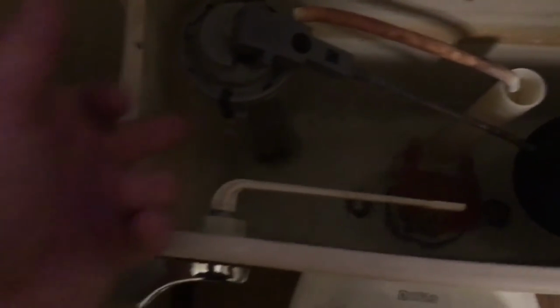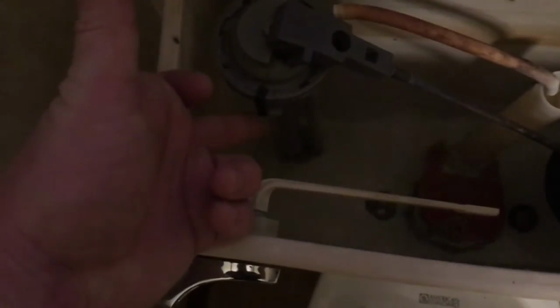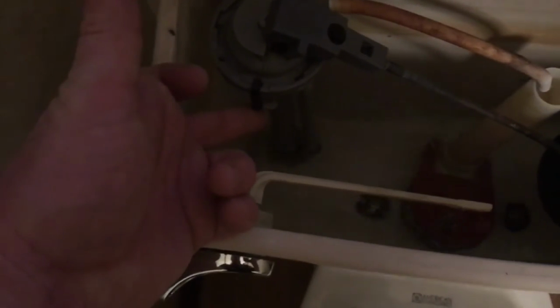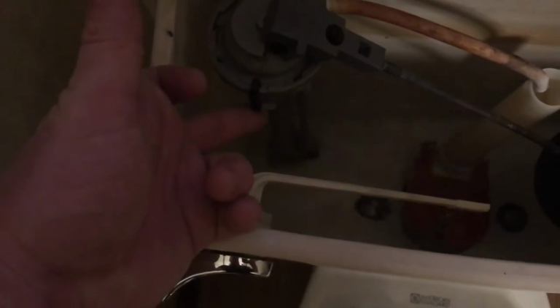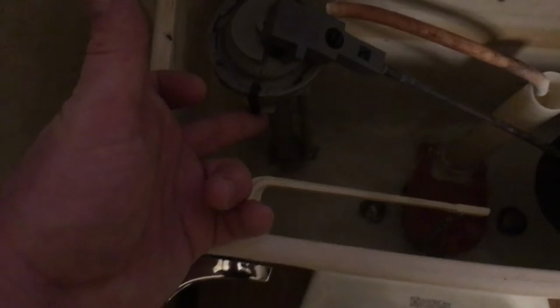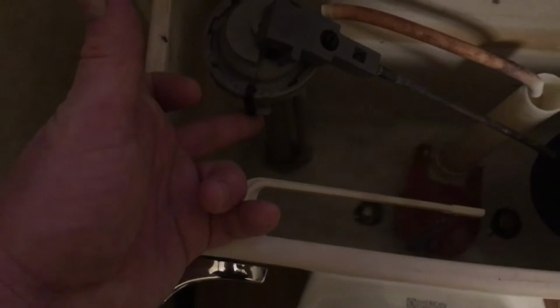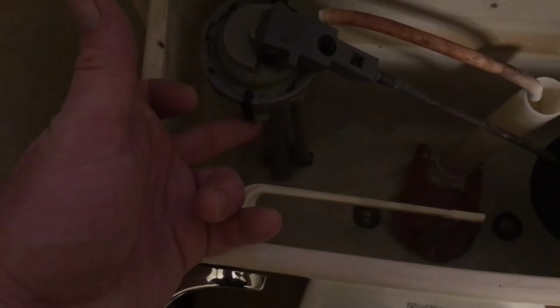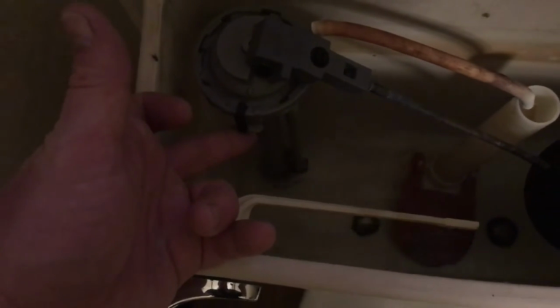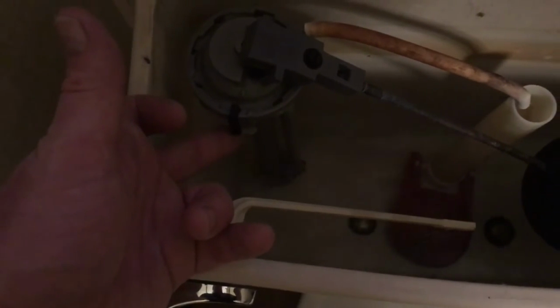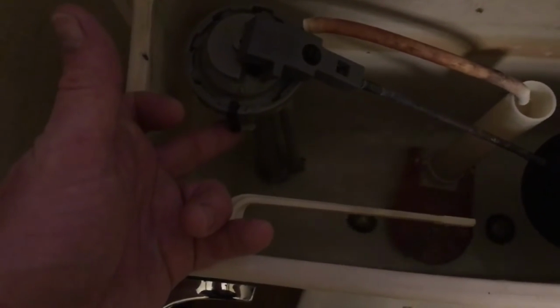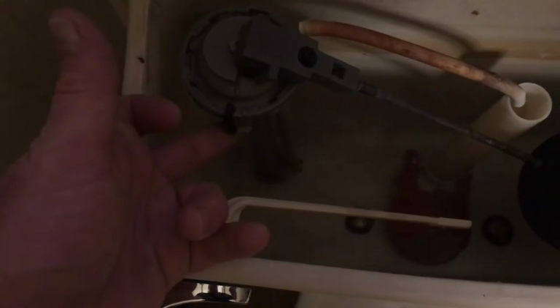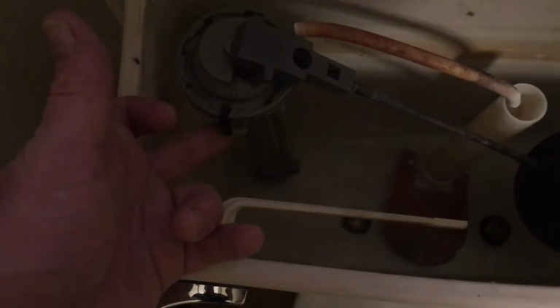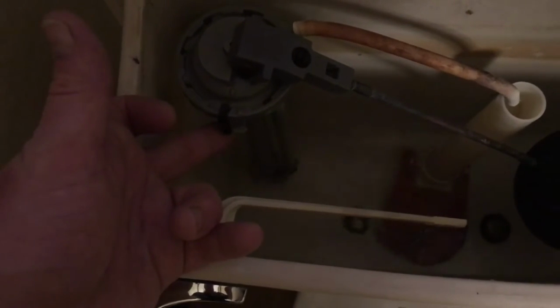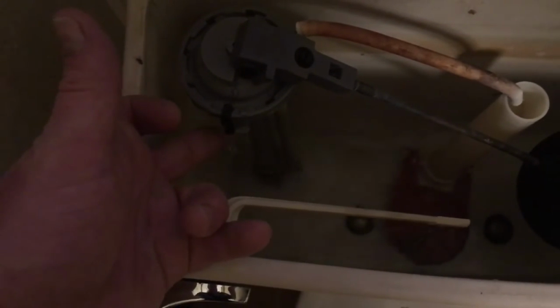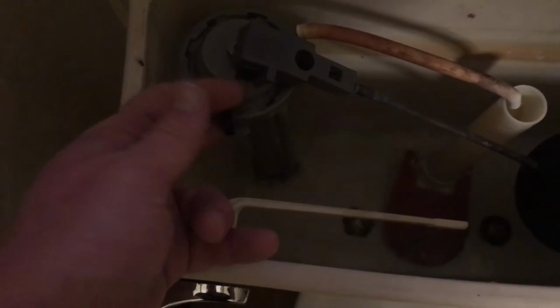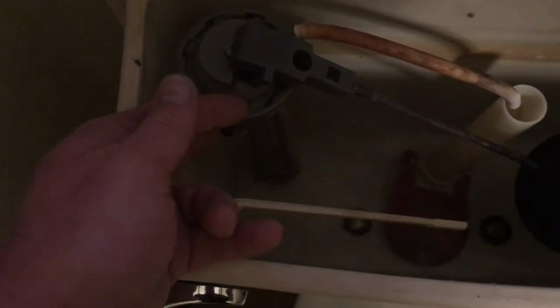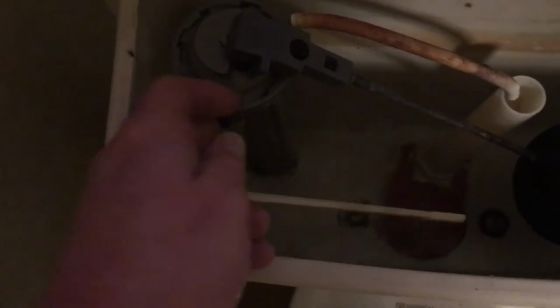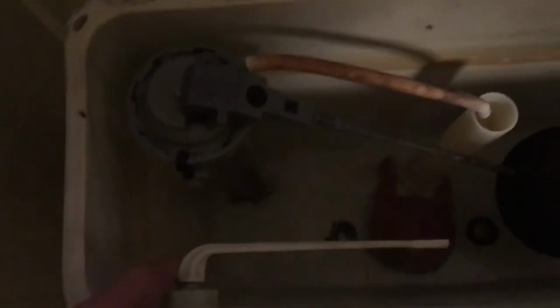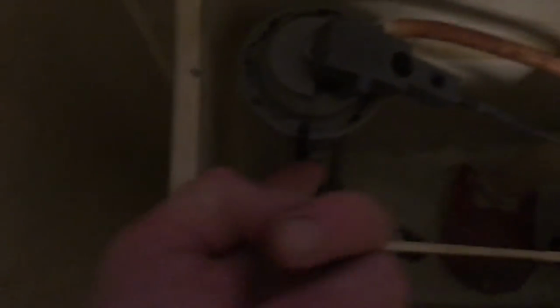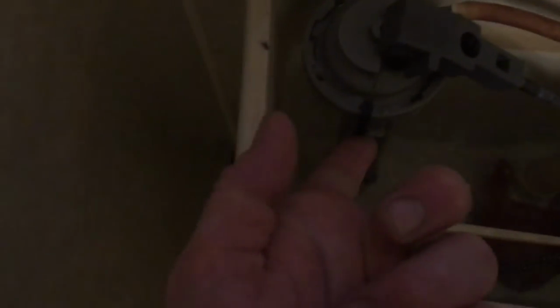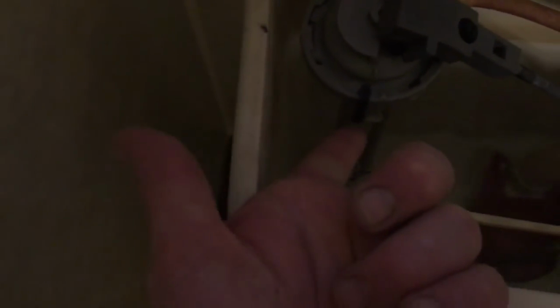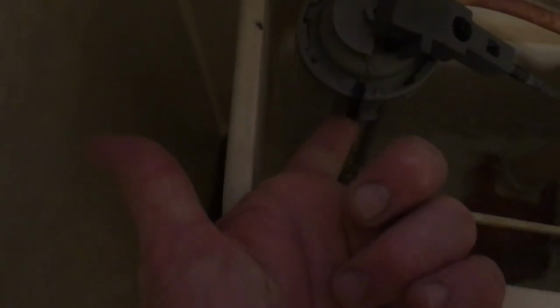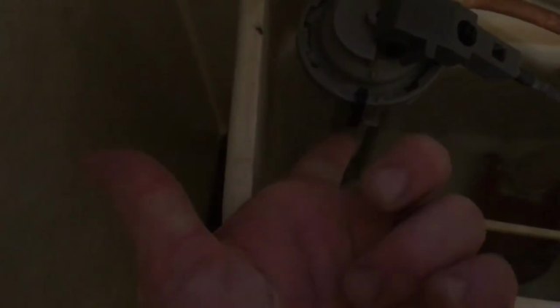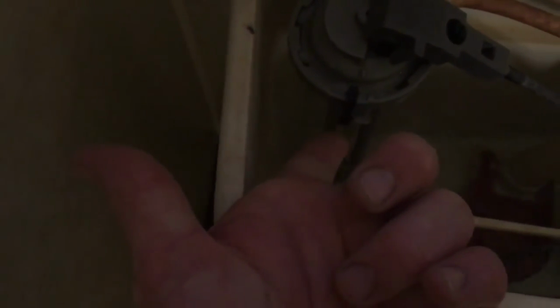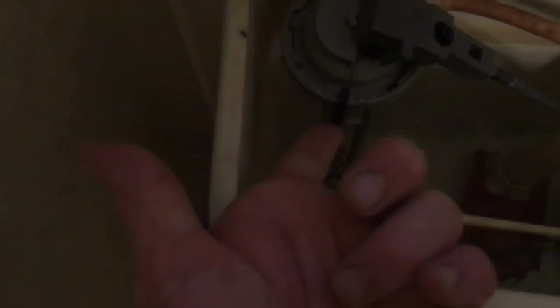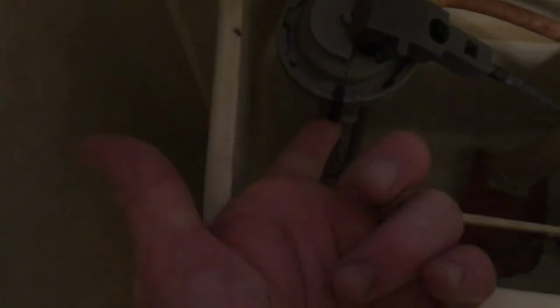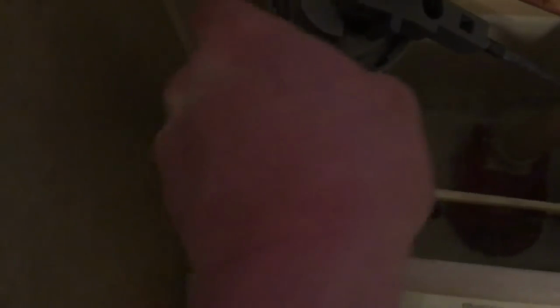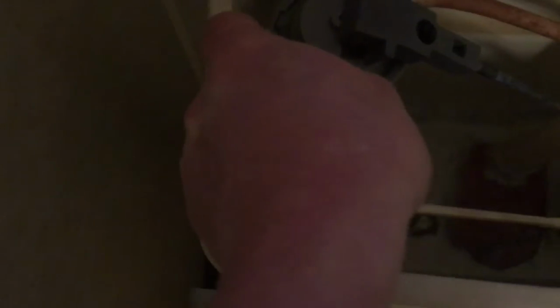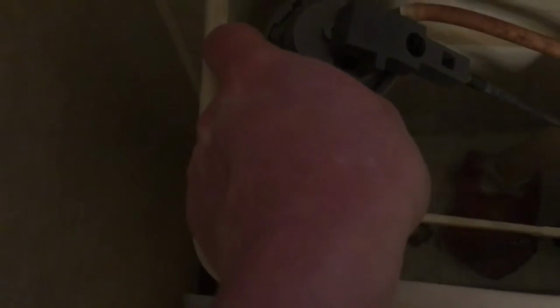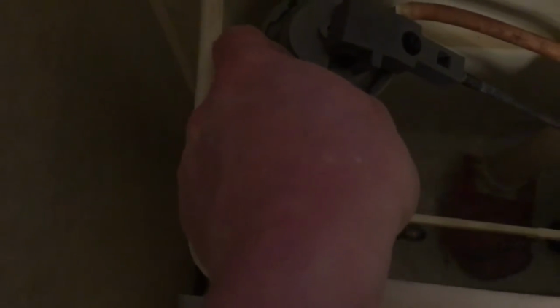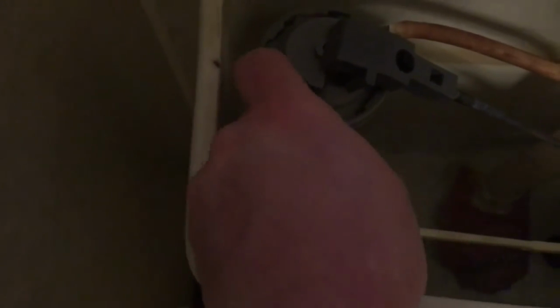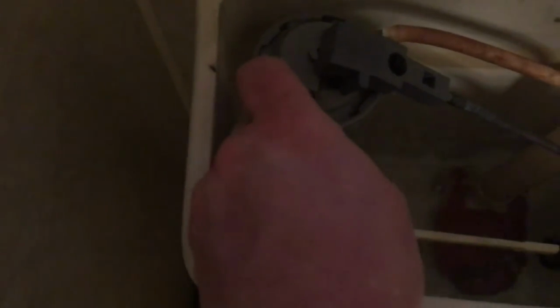There is a slight dribble here, but that's okay. As you can see, the replacement clip is a little longer than the other one, but I'm glad it's in good shape and working.